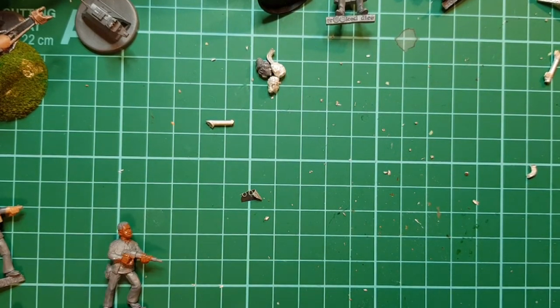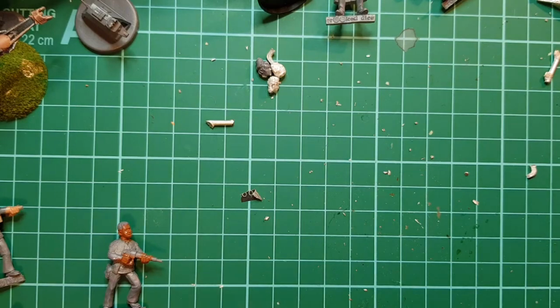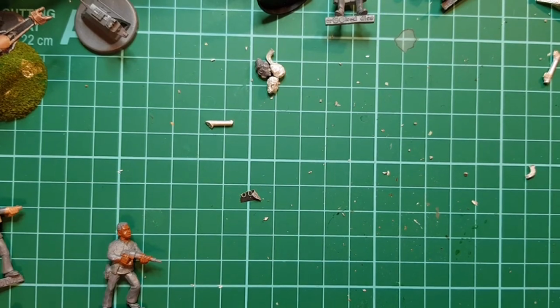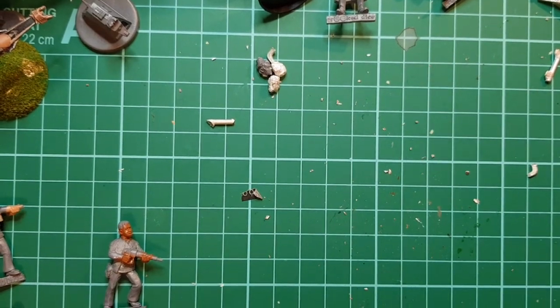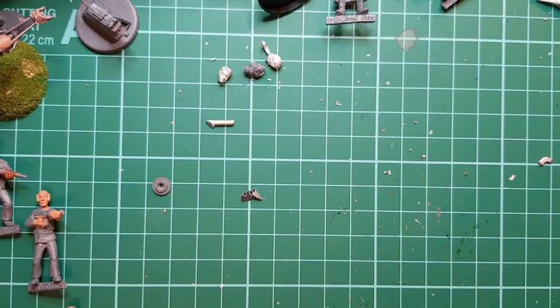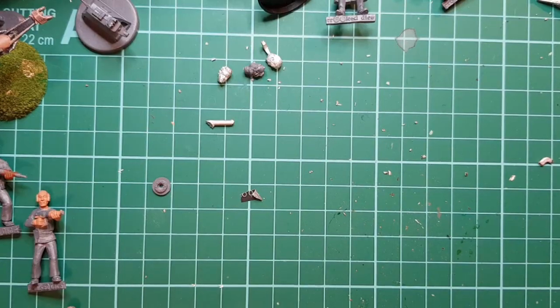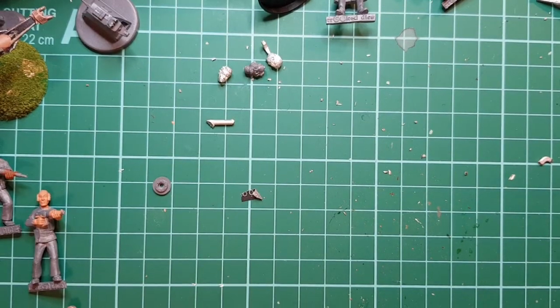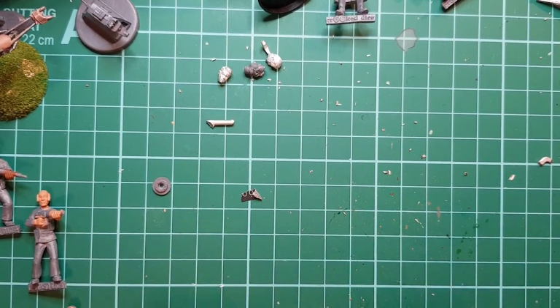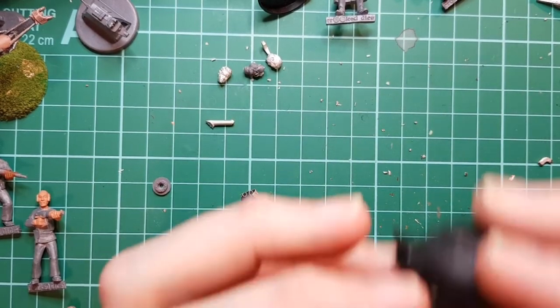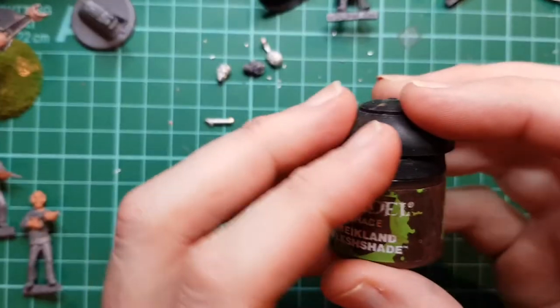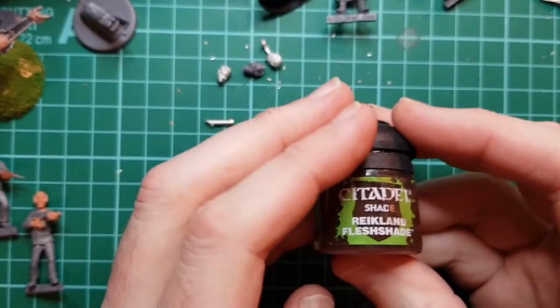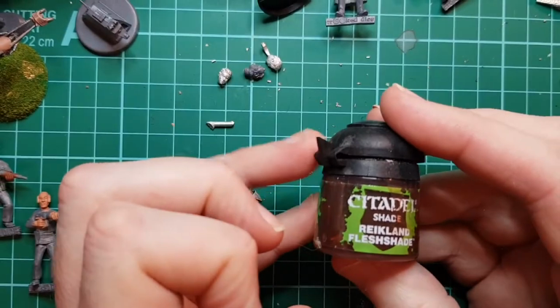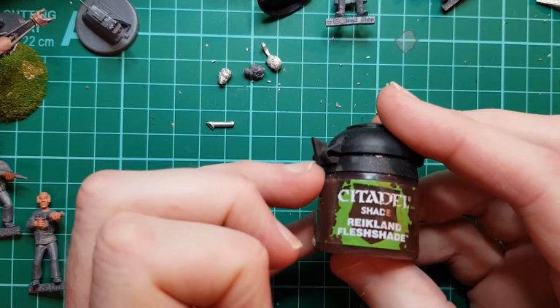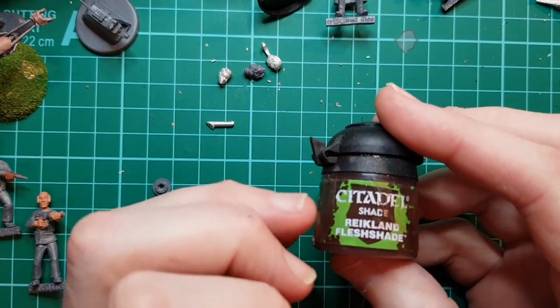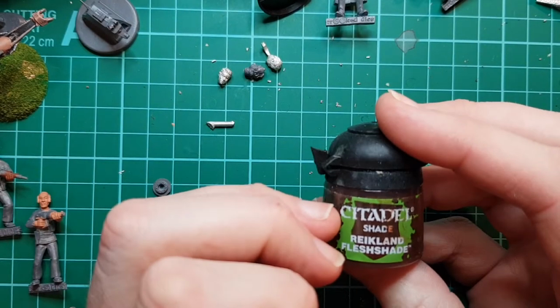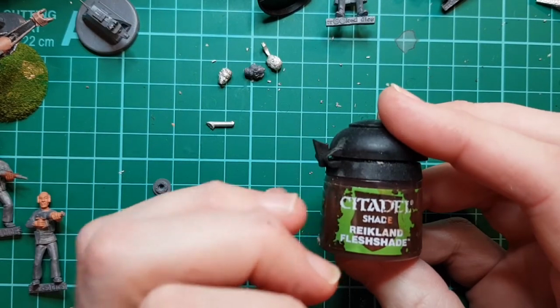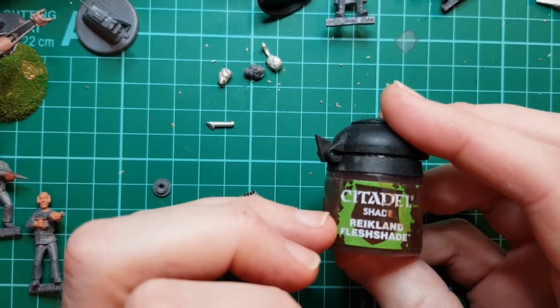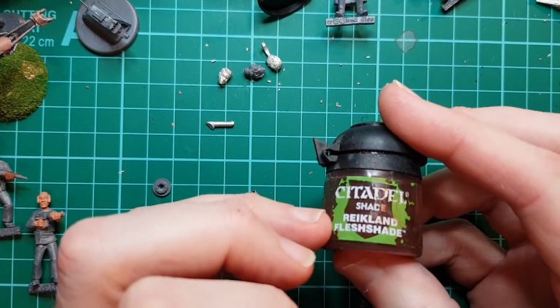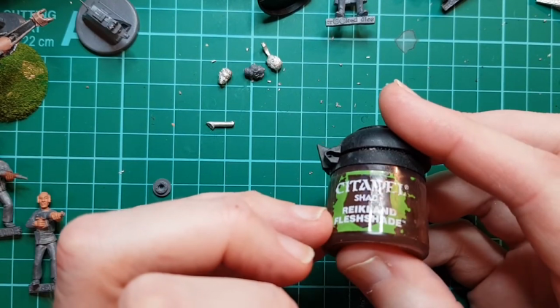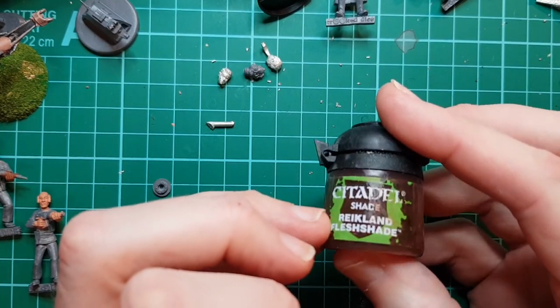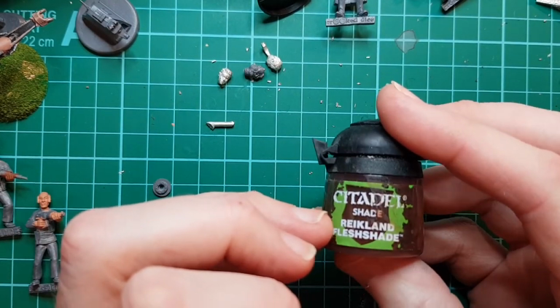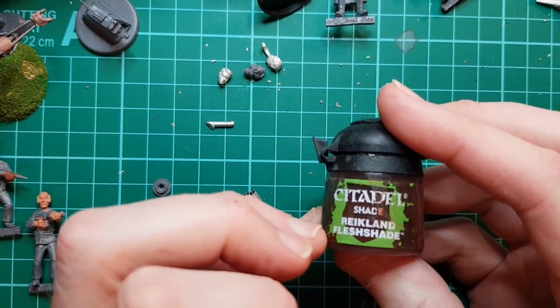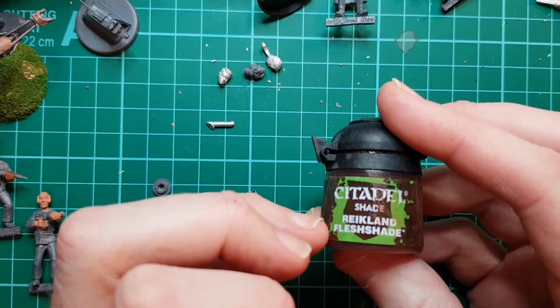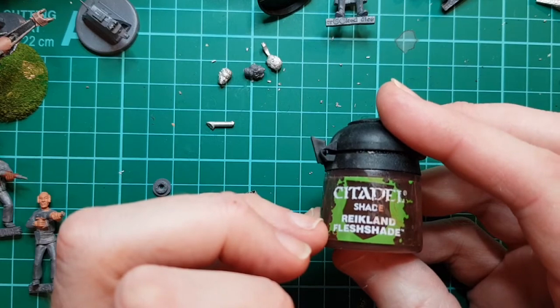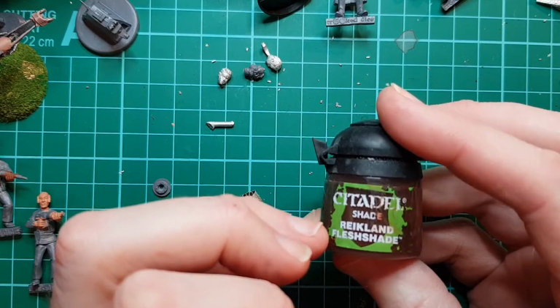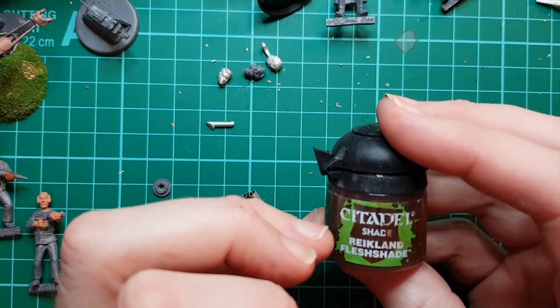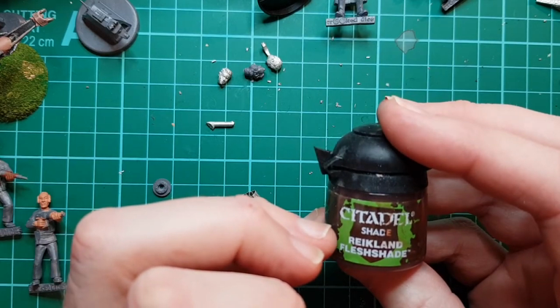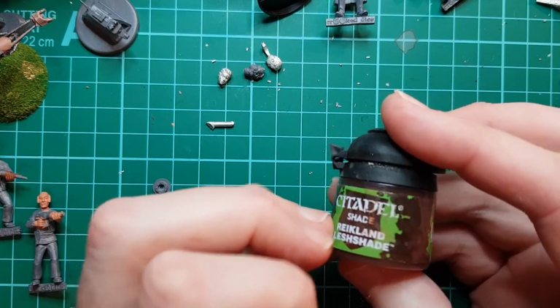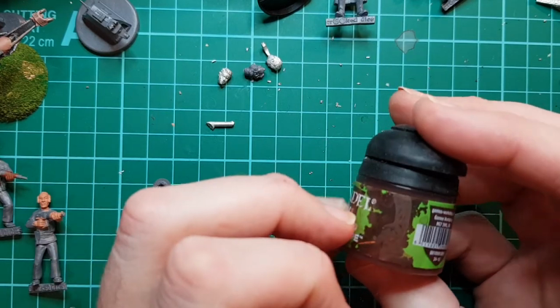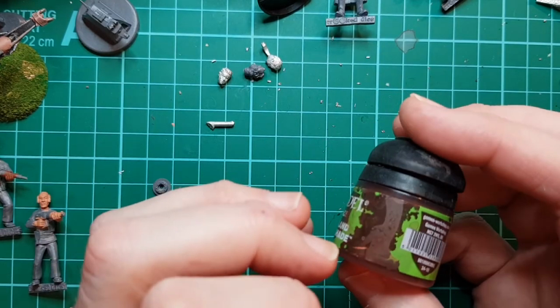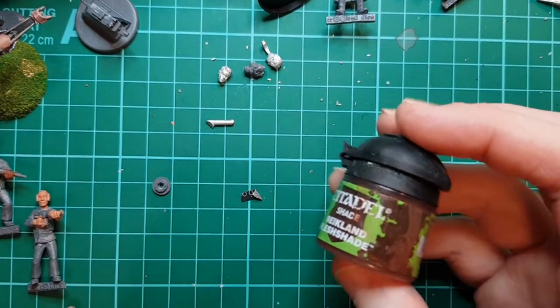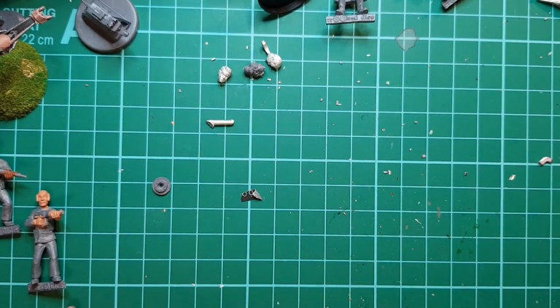Gonna let them dry and we'll come back to it. We're going to put some shade on the flesh. I always use this - Citadel Shade Reikland Fleshshade. Works really well. I use it for pretty much everything. Give it a good shake.